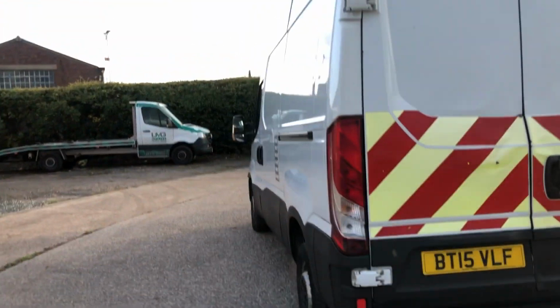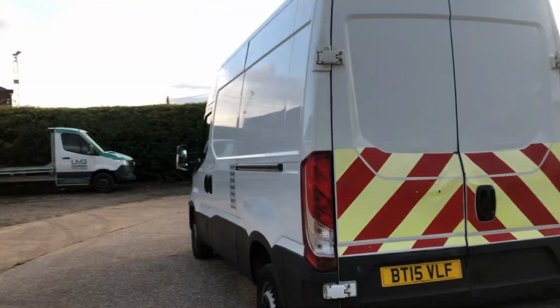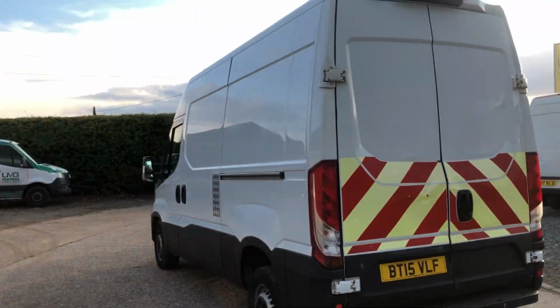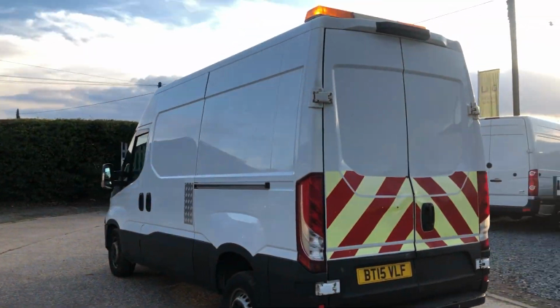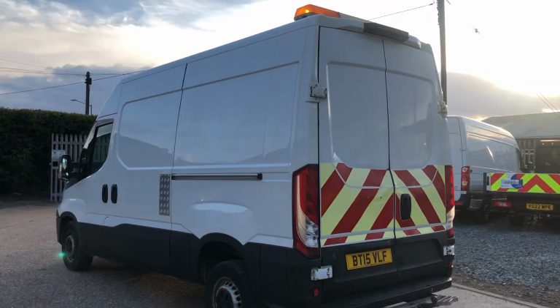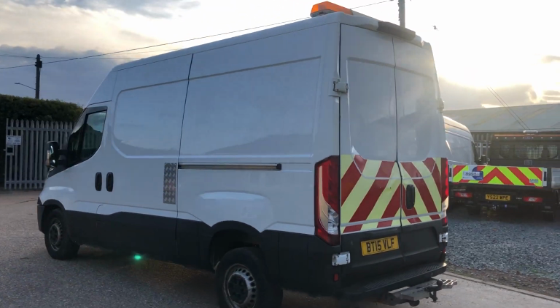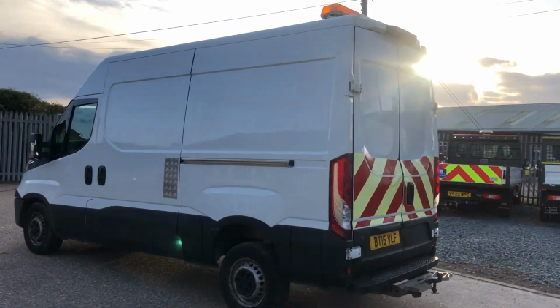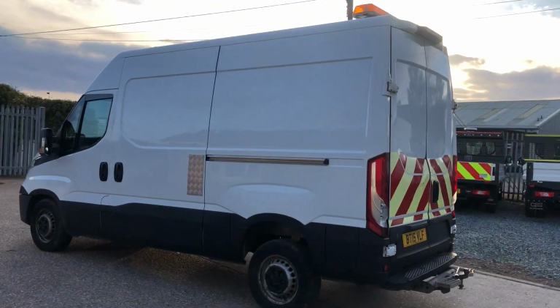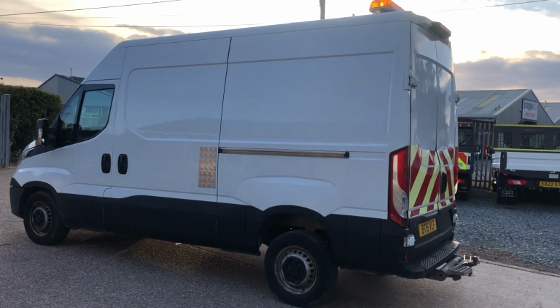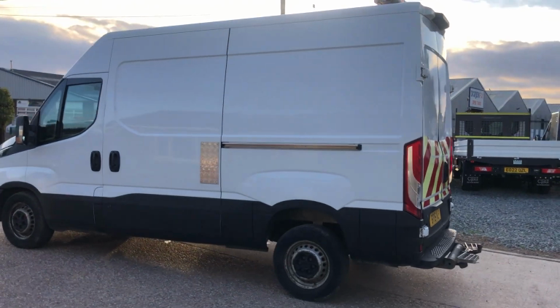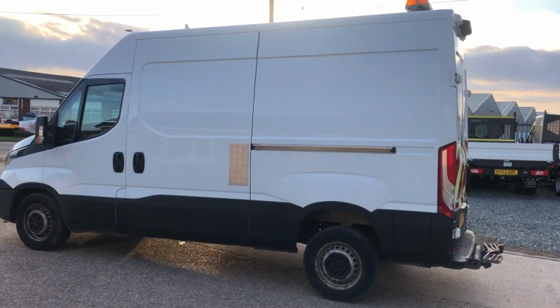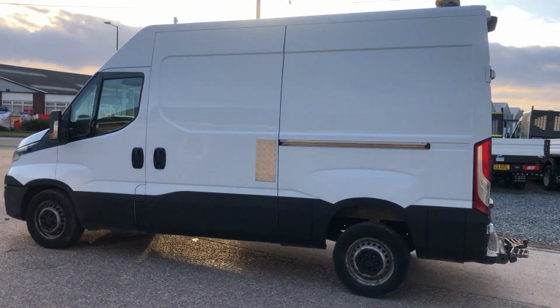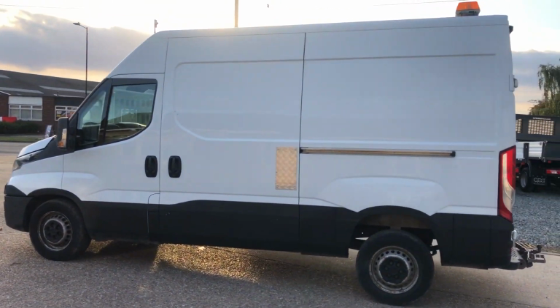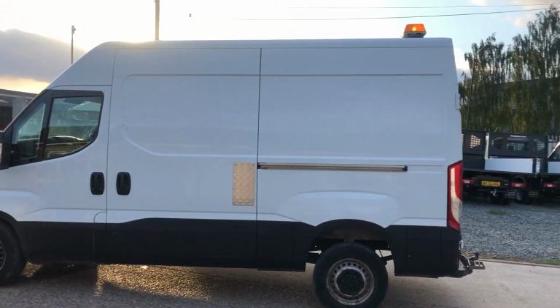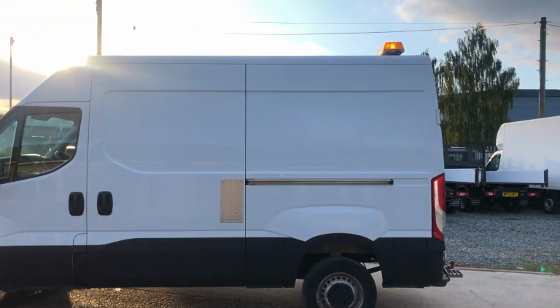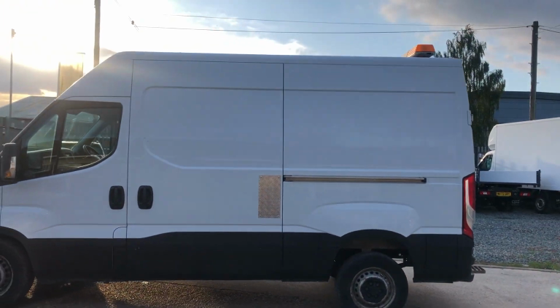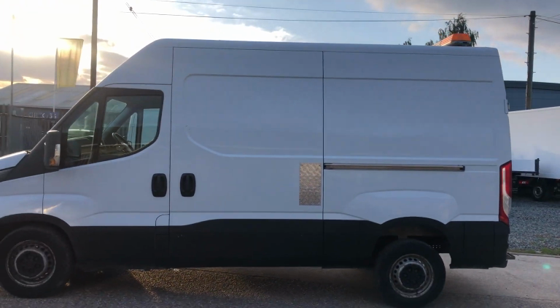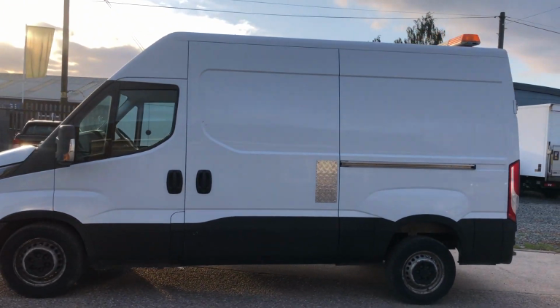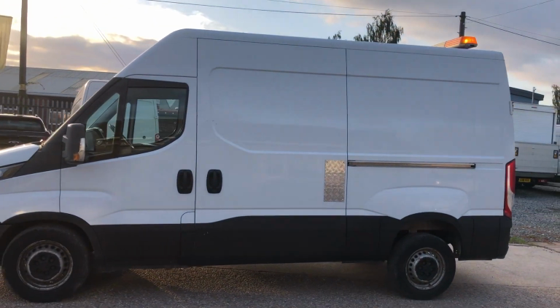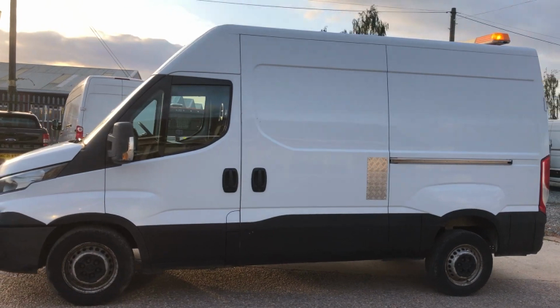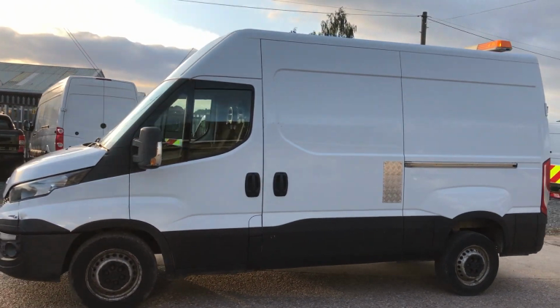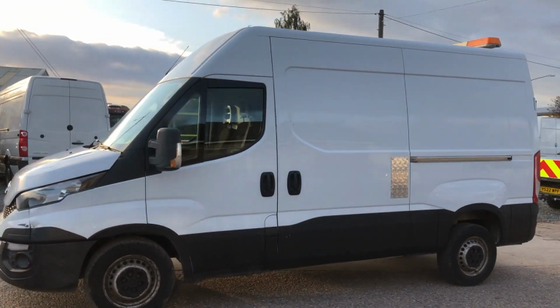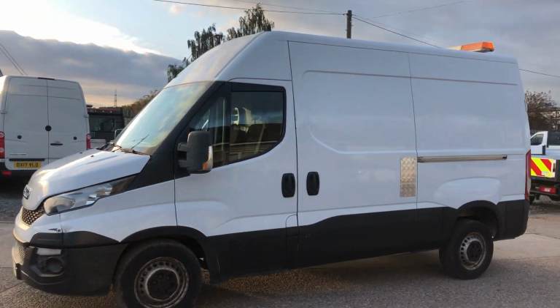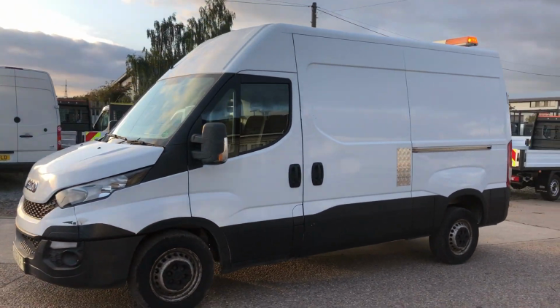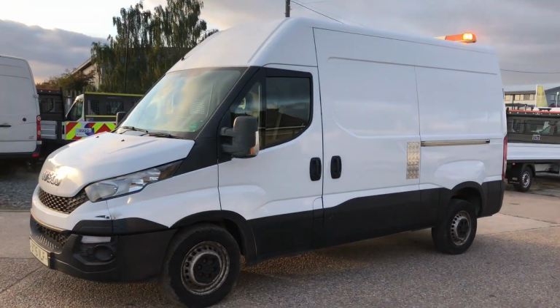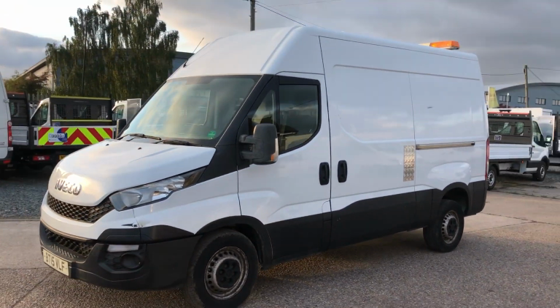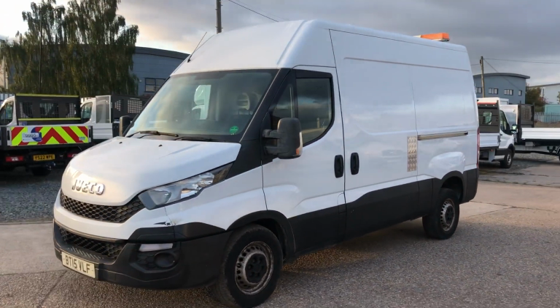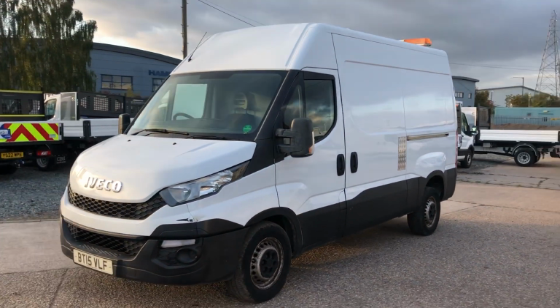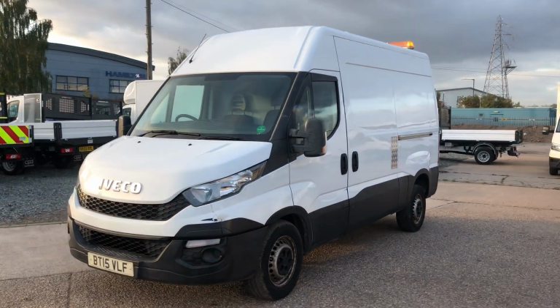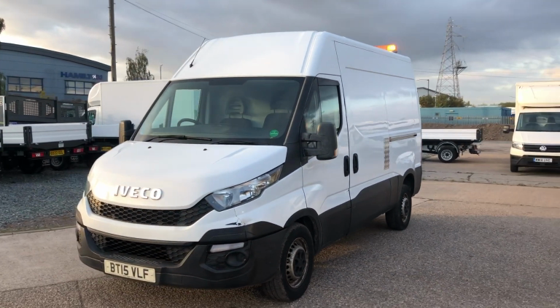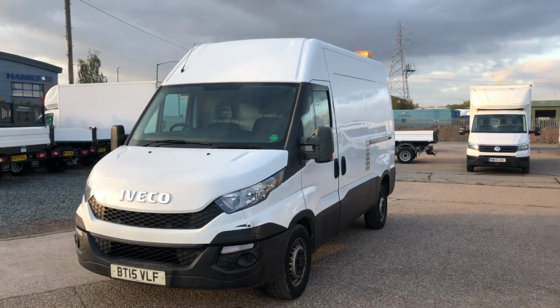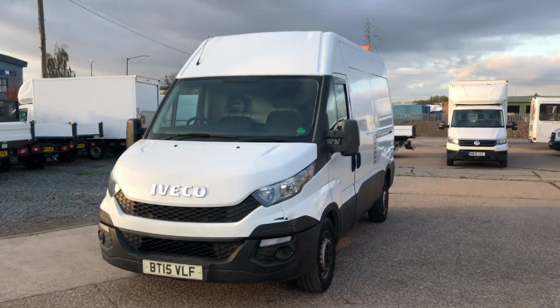If you're looking for a pretty van to go from site to site for 20 grand, this isn't the one for you. But if you're looking for a tow monster that's never going to let you down, this is your van.